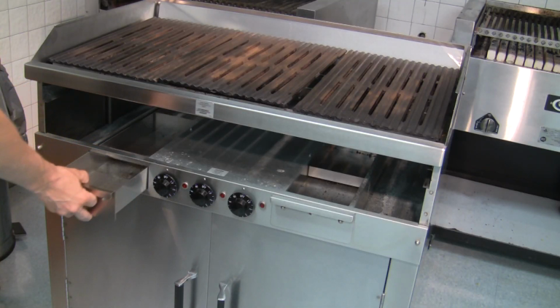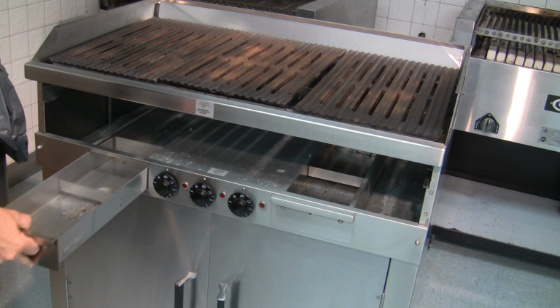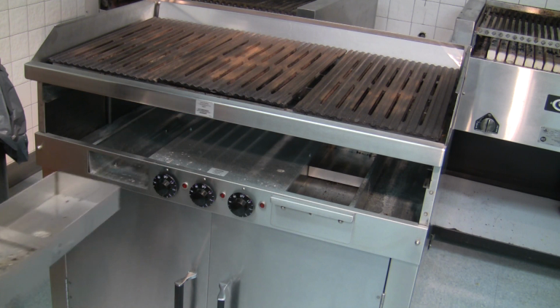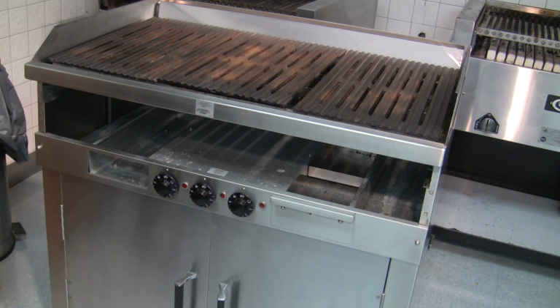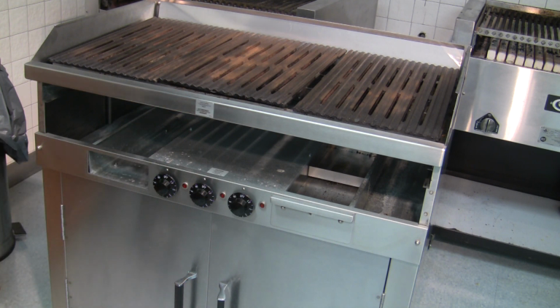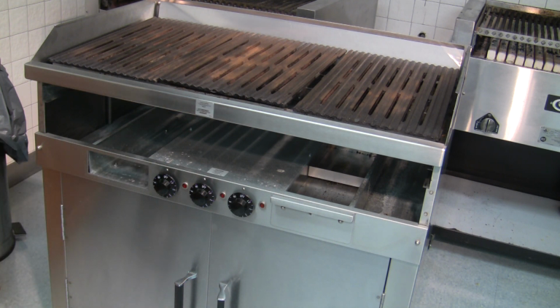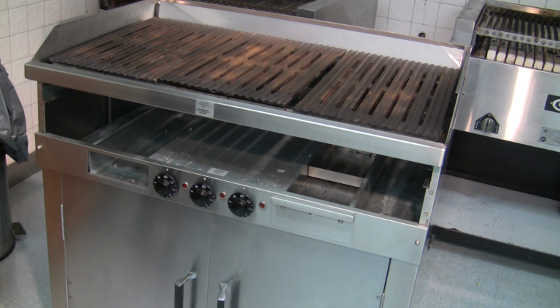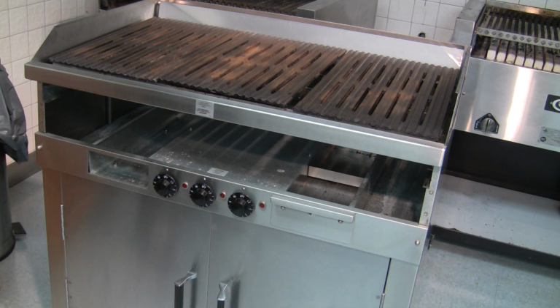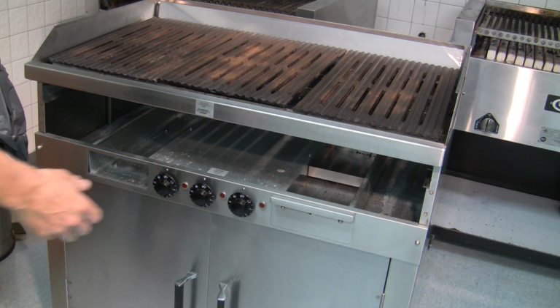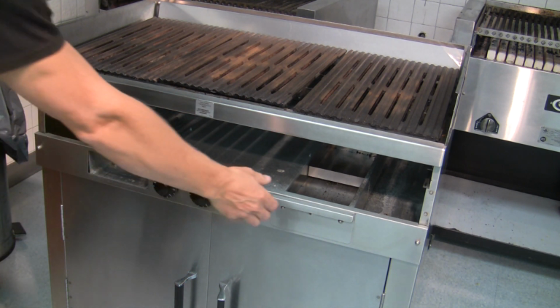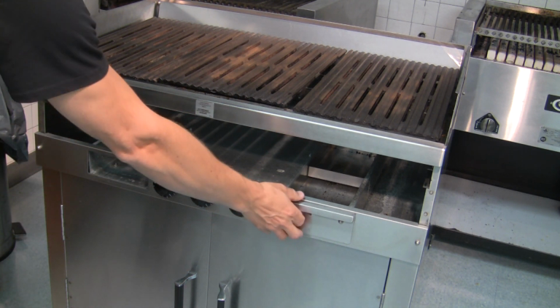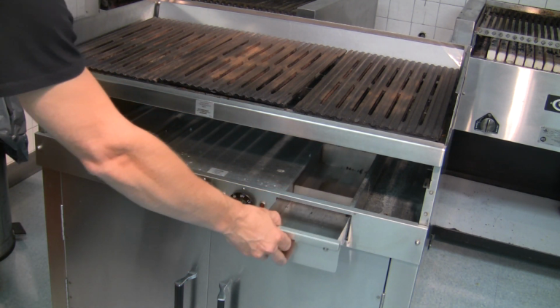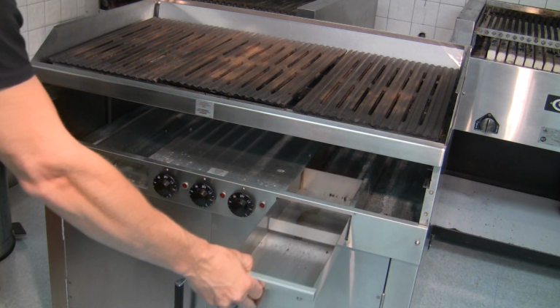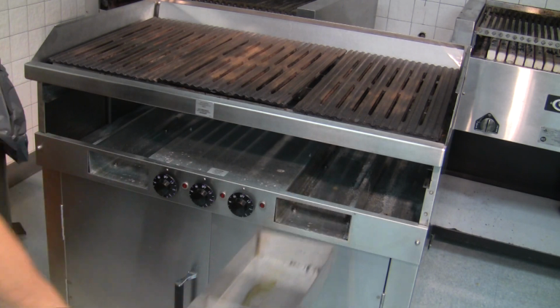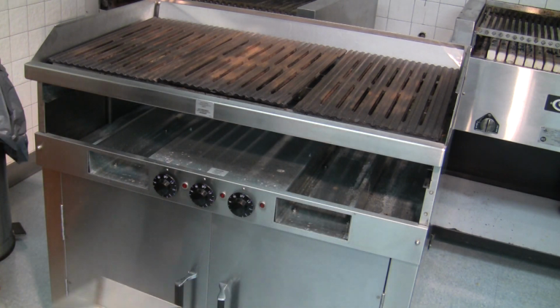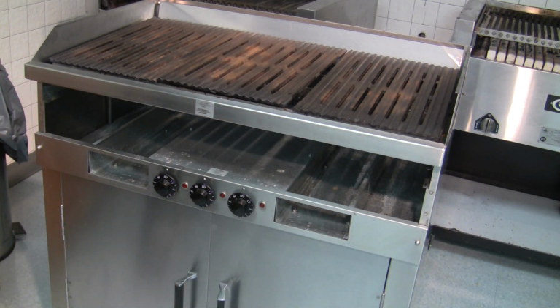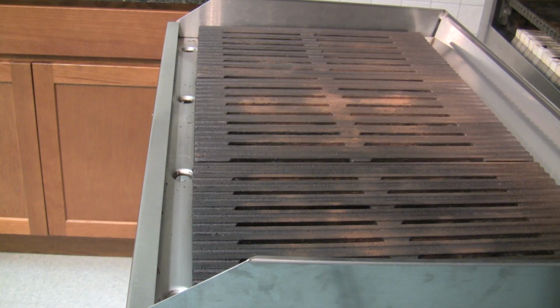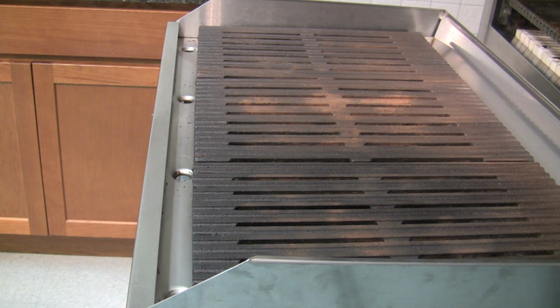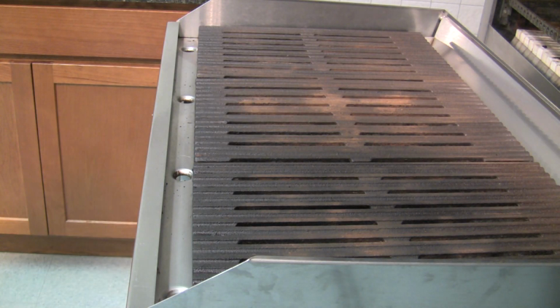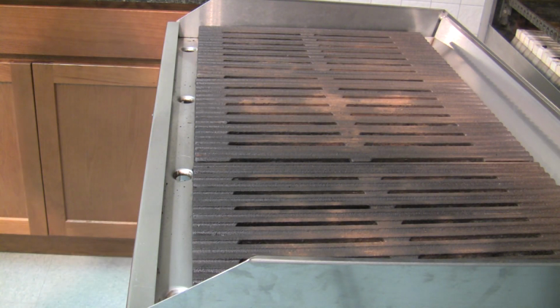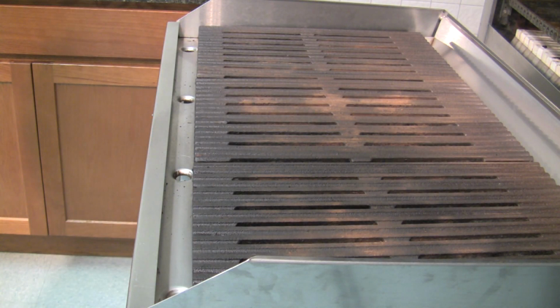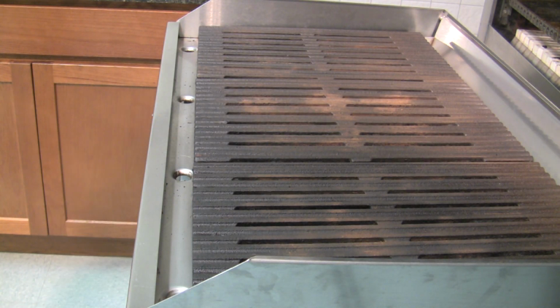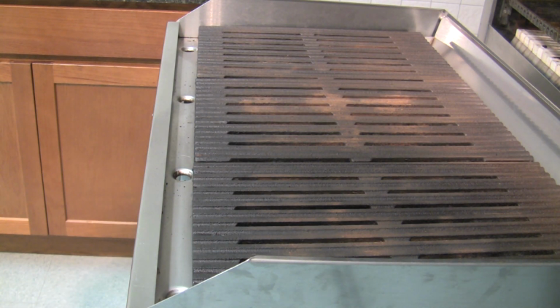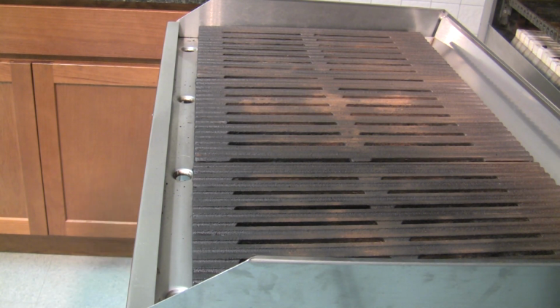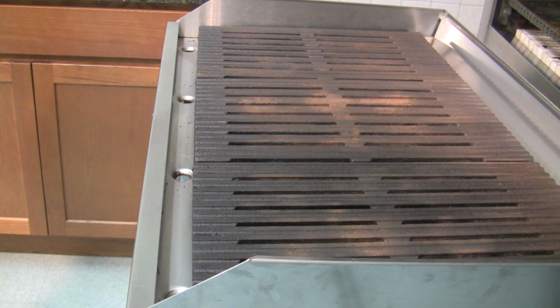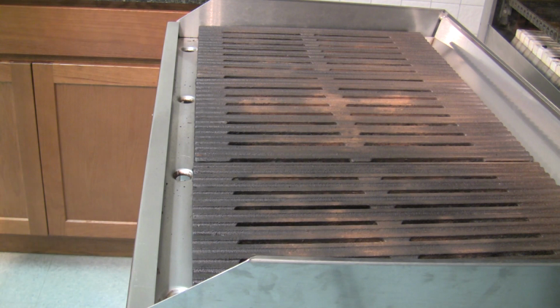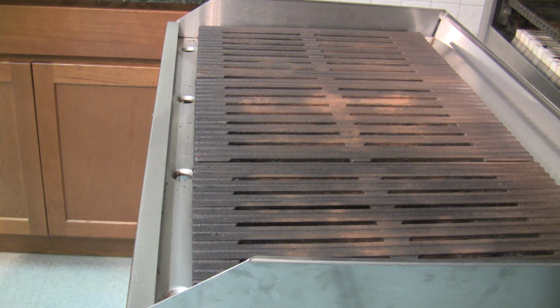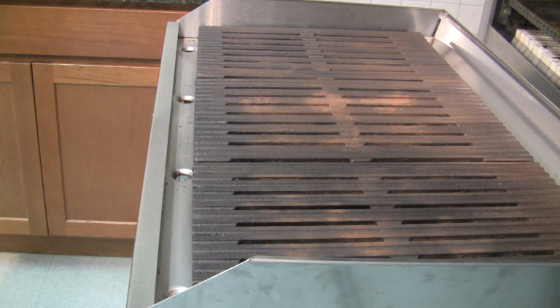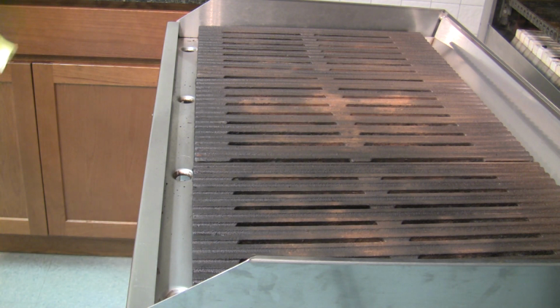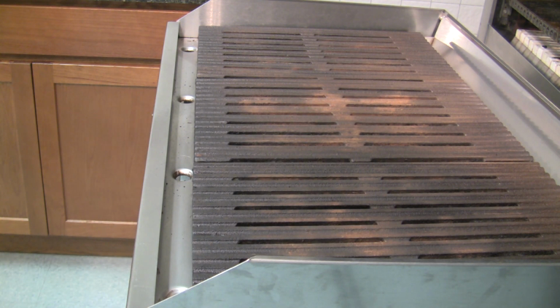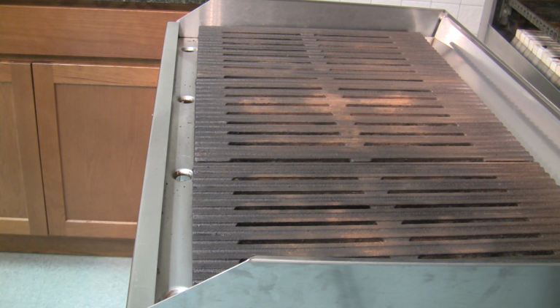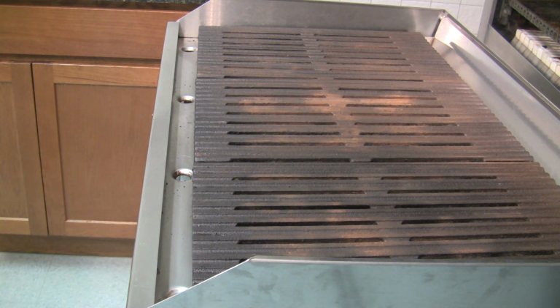Remove the lower grease pans and clean them with soap and water also. Finally, check the front and side channels around the grates and wipe them out as necessary.